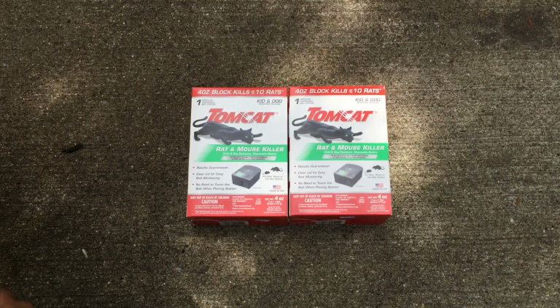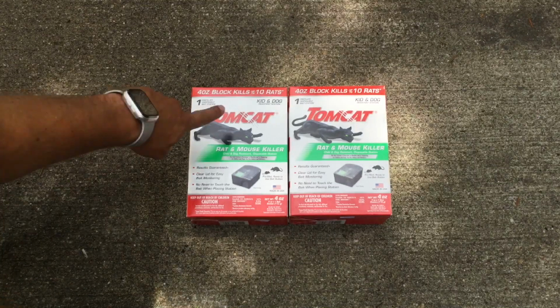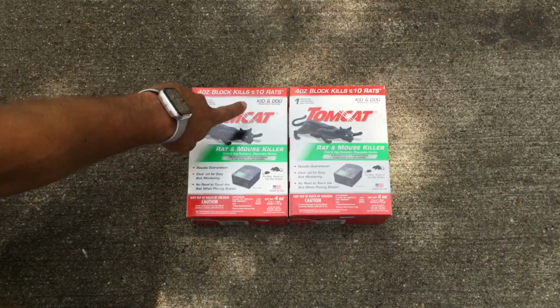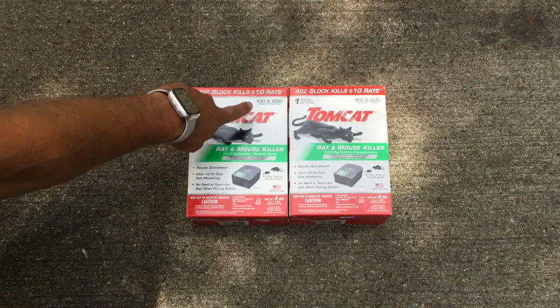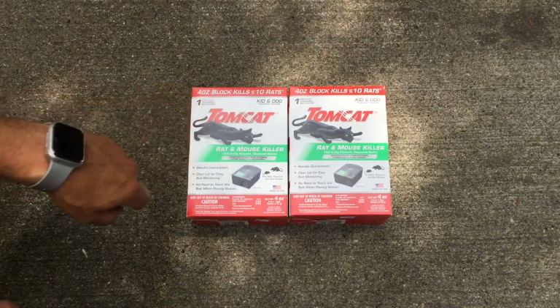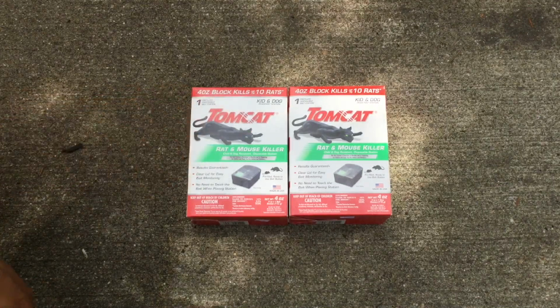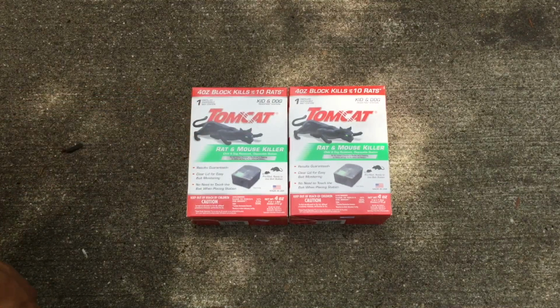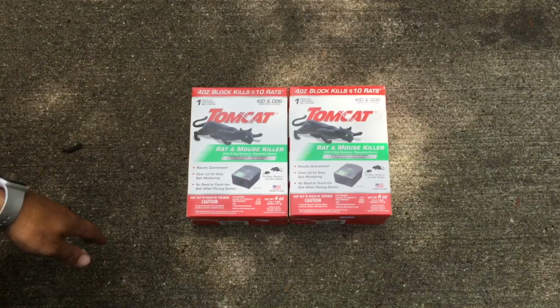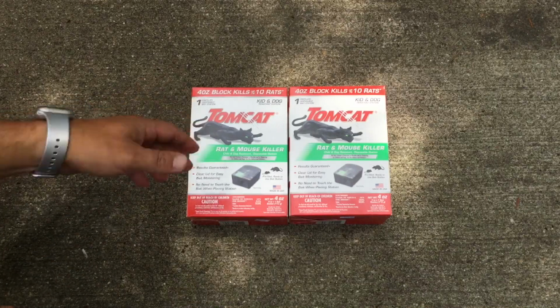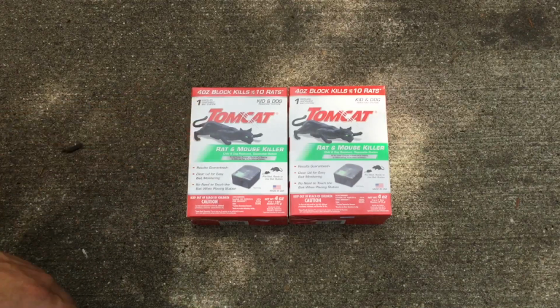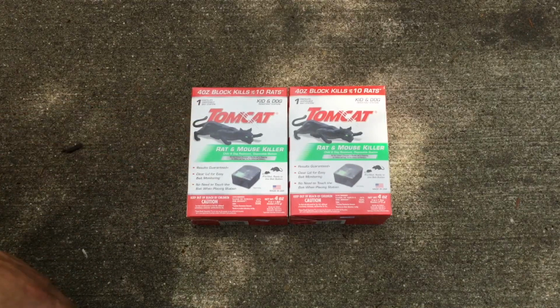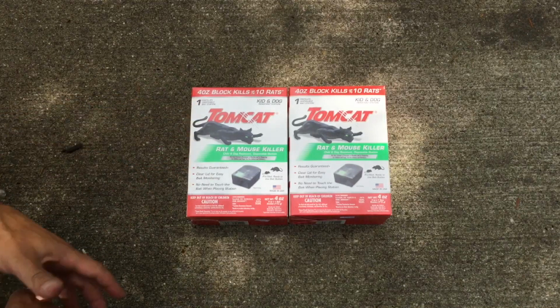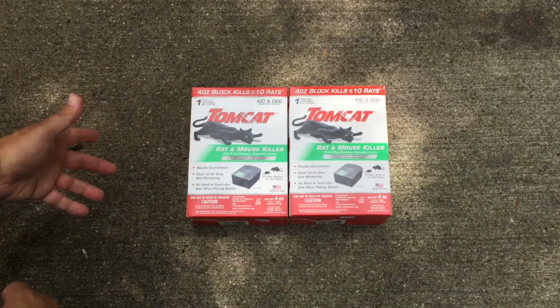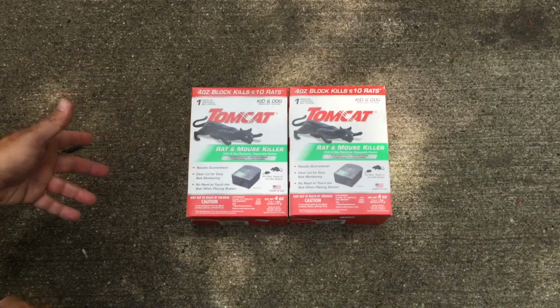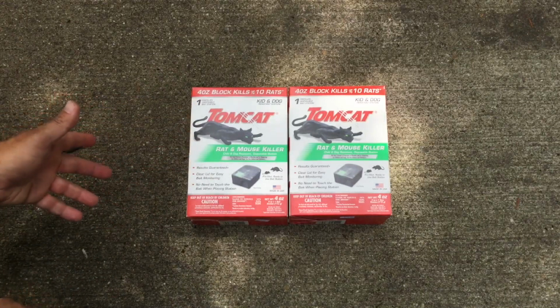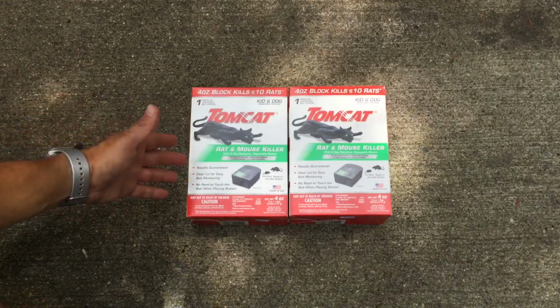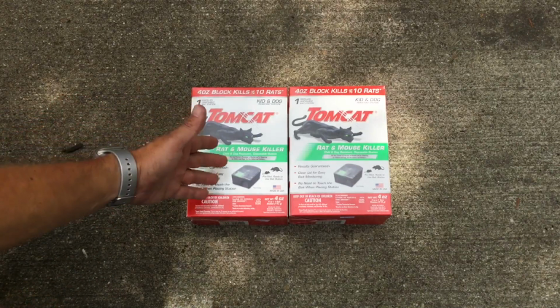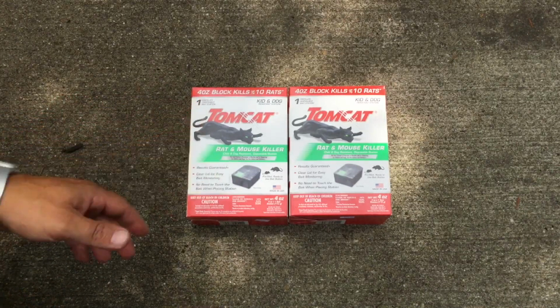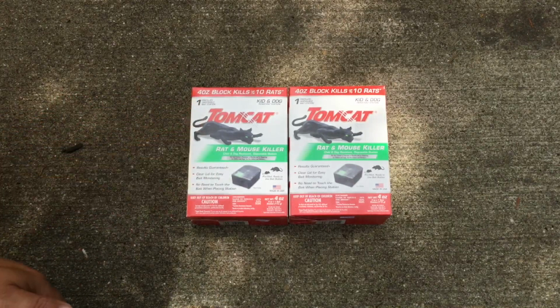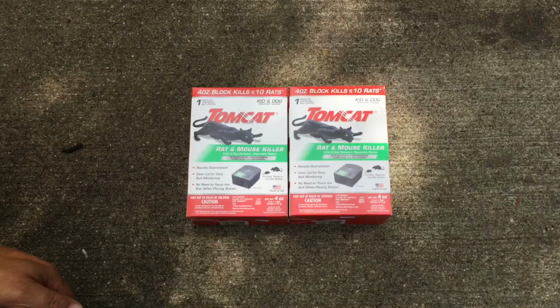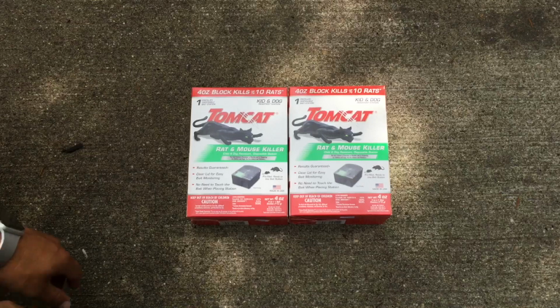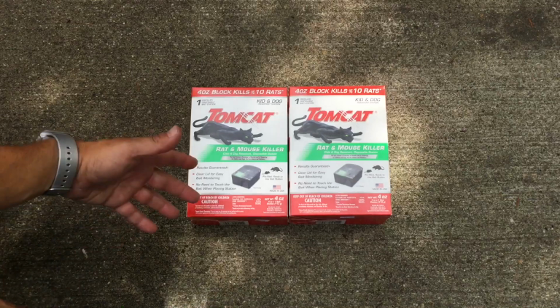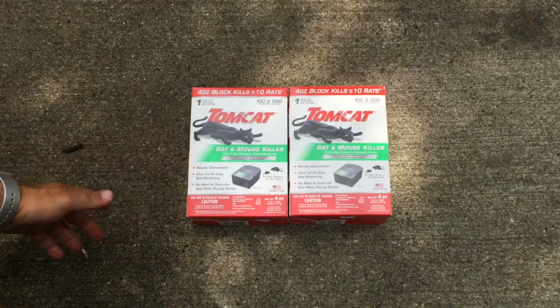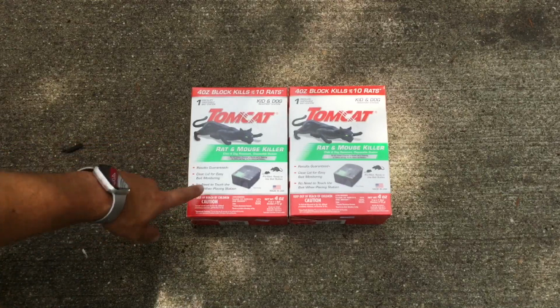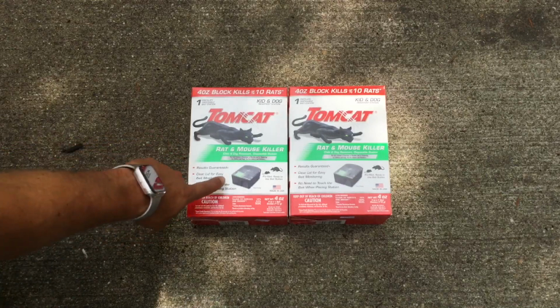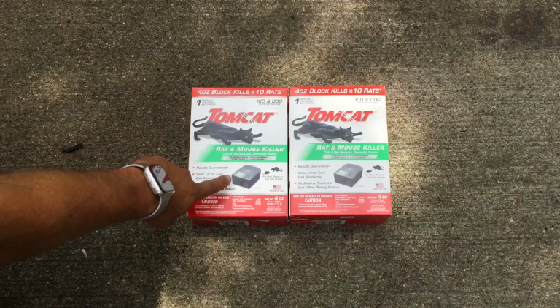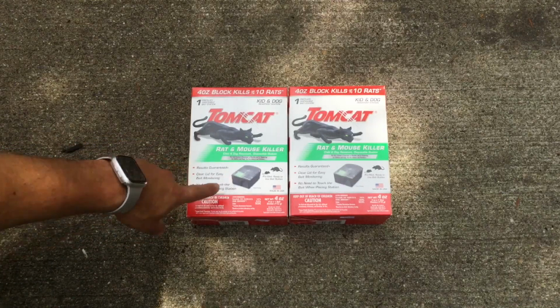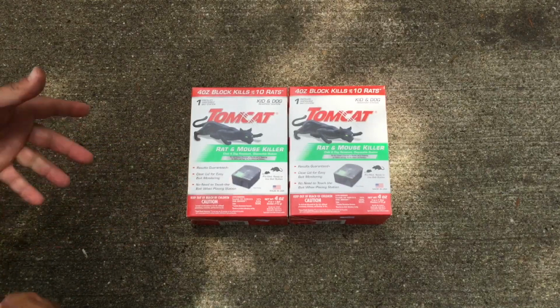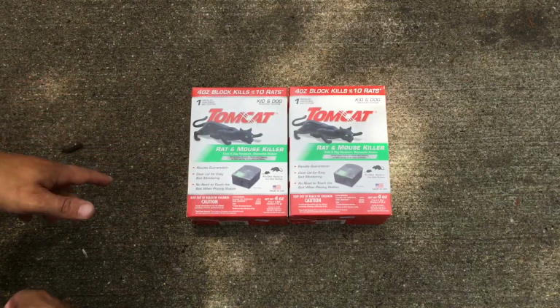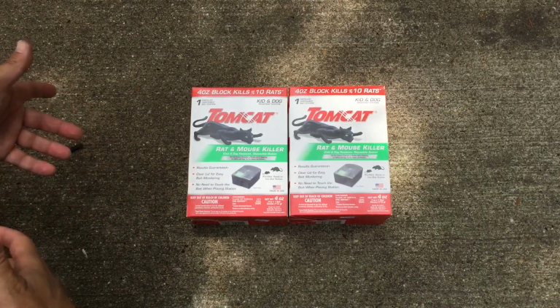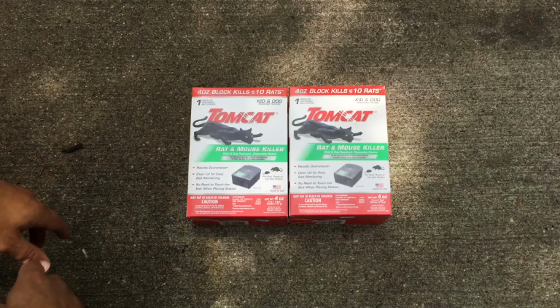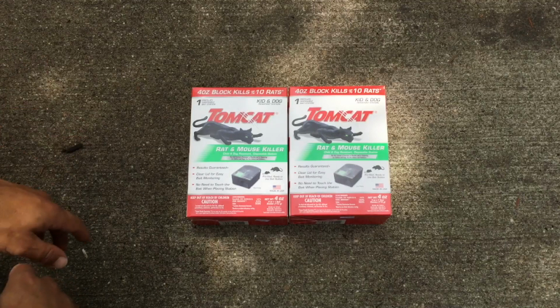You can see they are child and pet resistant, and these are disposable which is great. You just set them where you want them — you can see the bait inside, and when that's gone you just toss the thing.